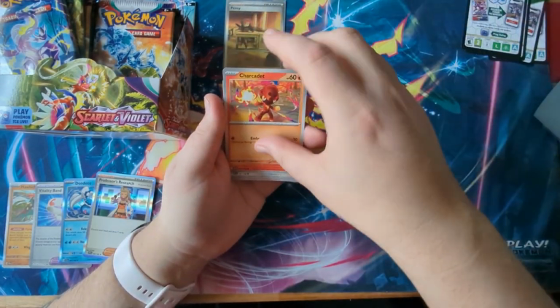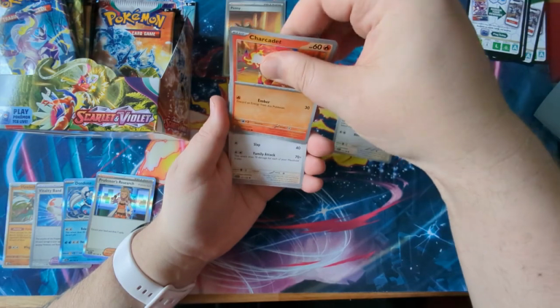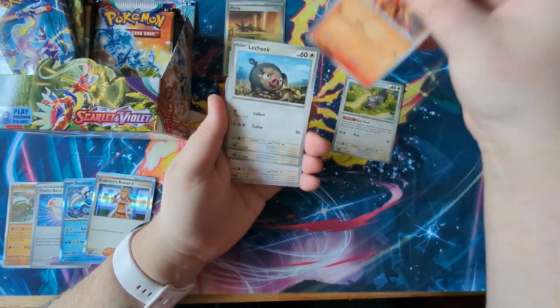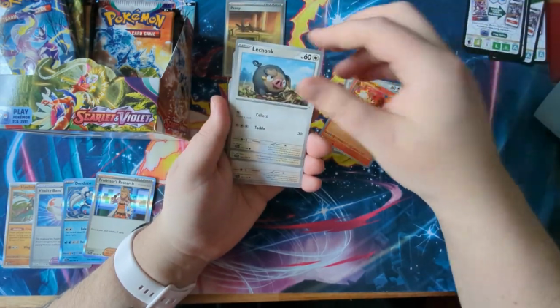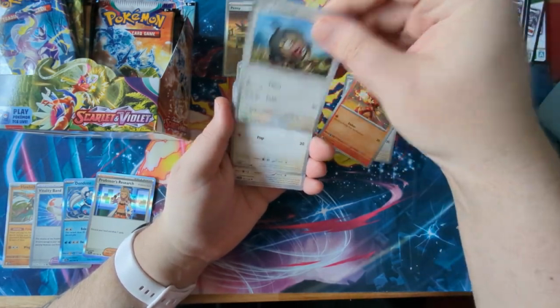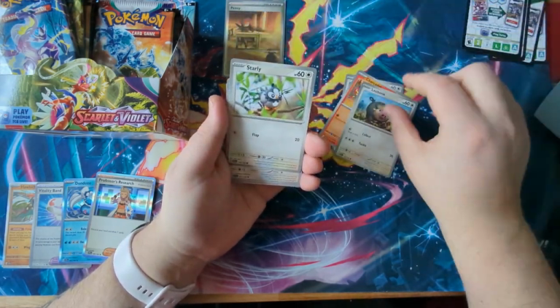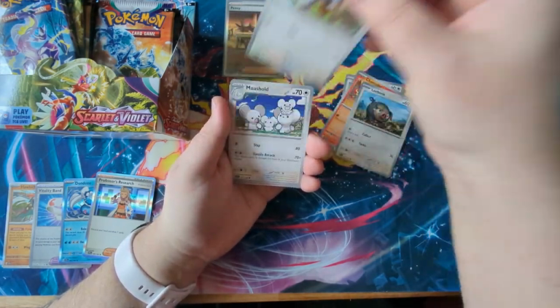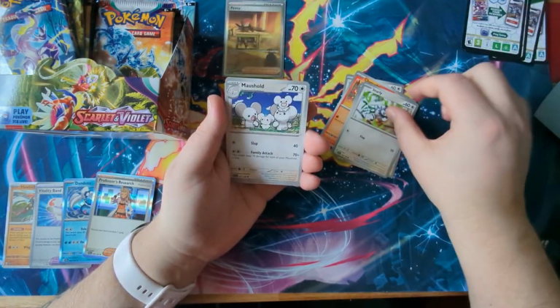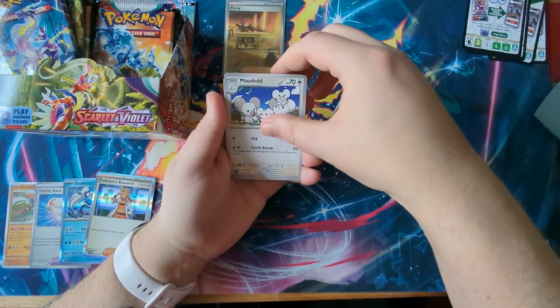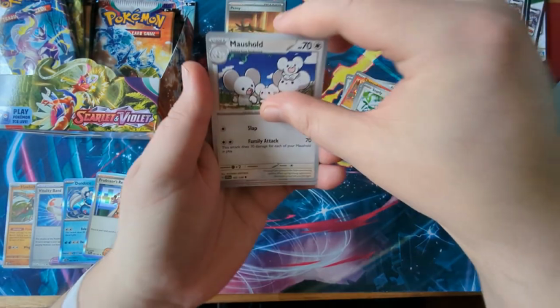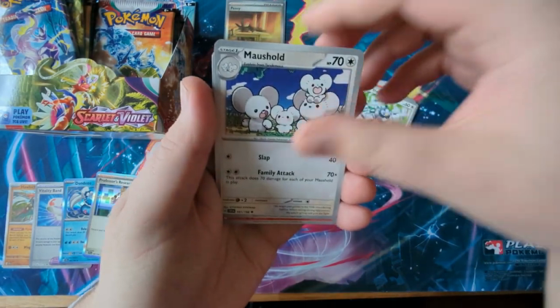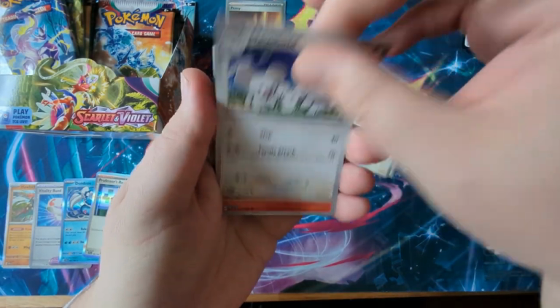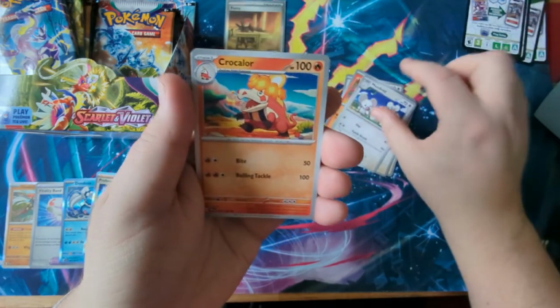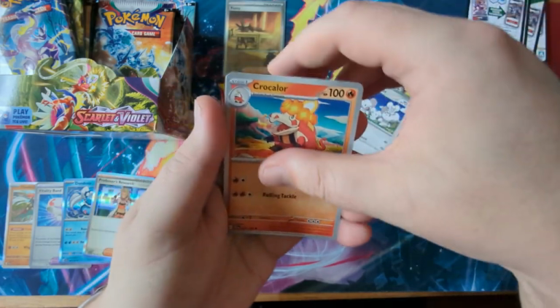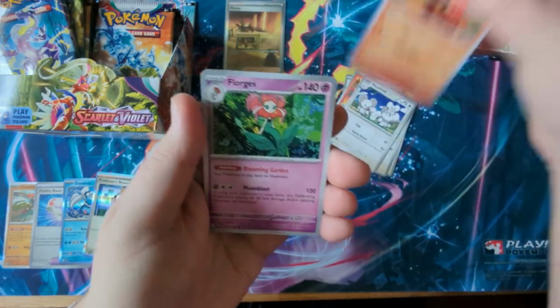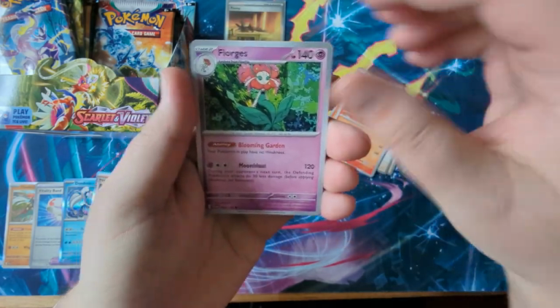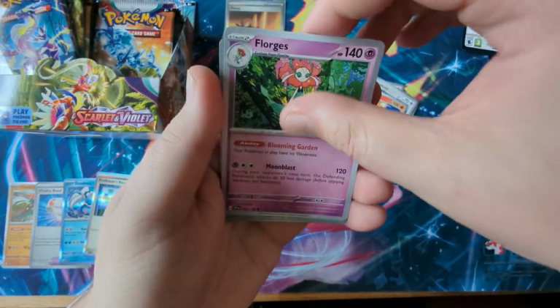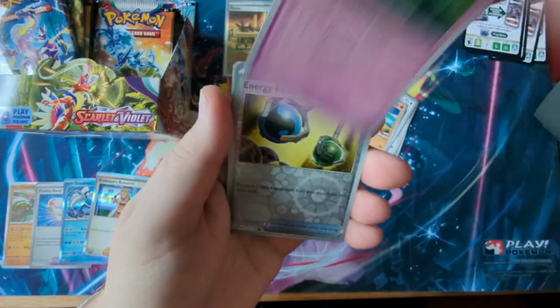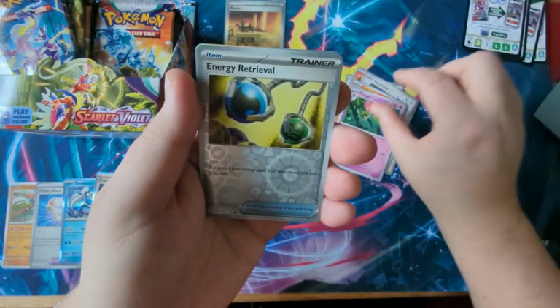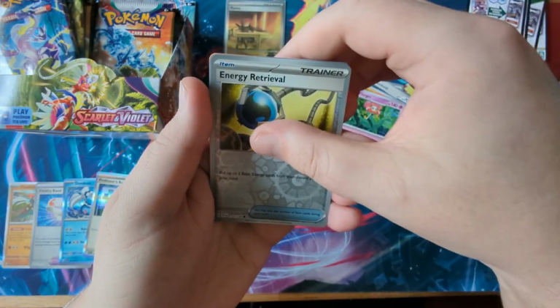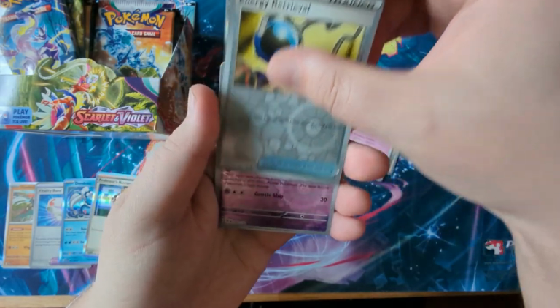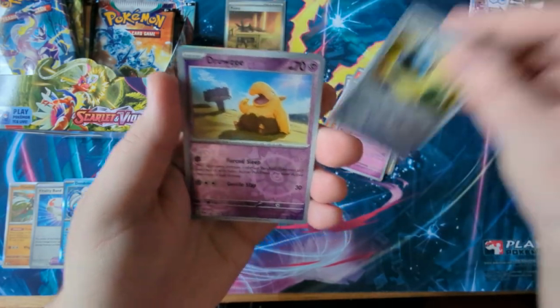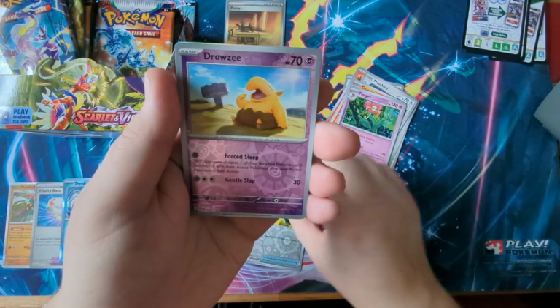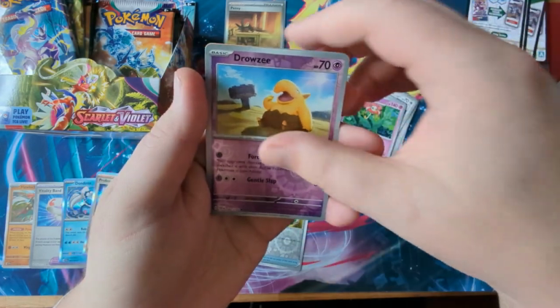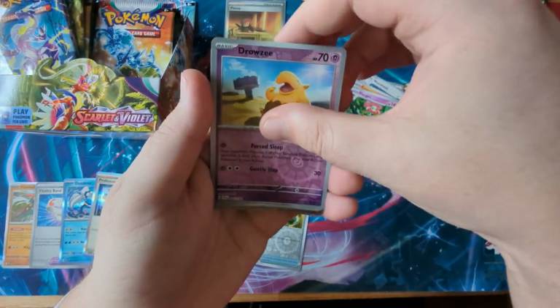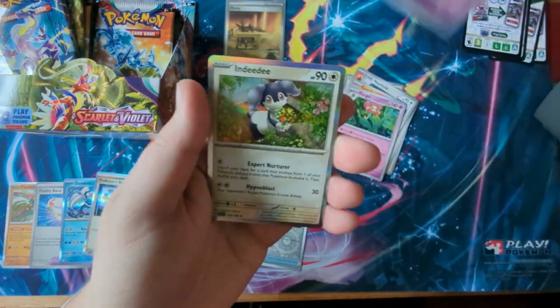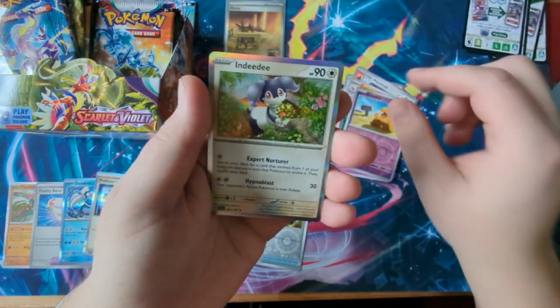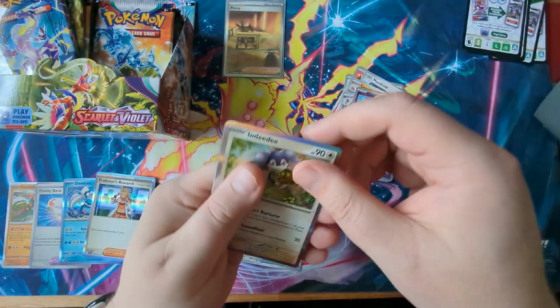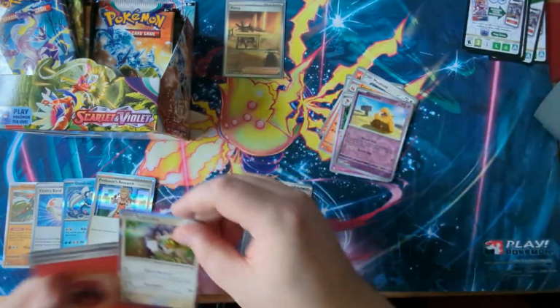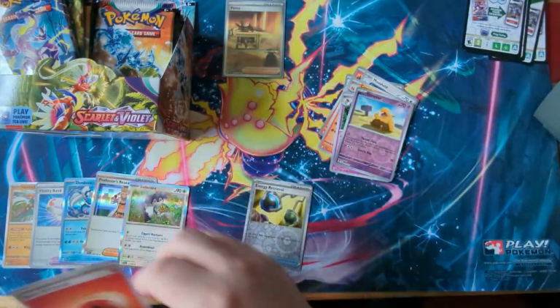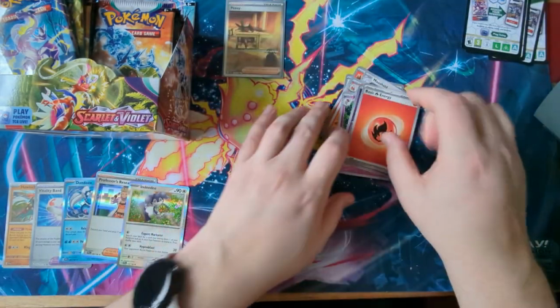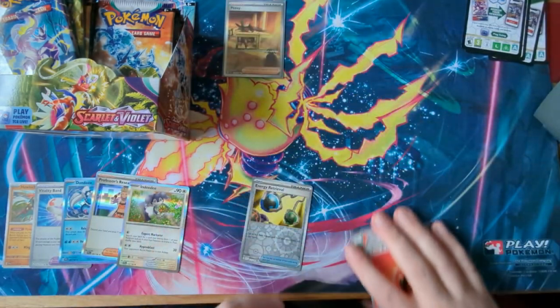Char Cadet, Lechonk, Starlink, Mousehole, Crocolore, Florgas, Energy Retrieval Reverse Holo, Drowsy — and an Indeedee Holo, very cute.